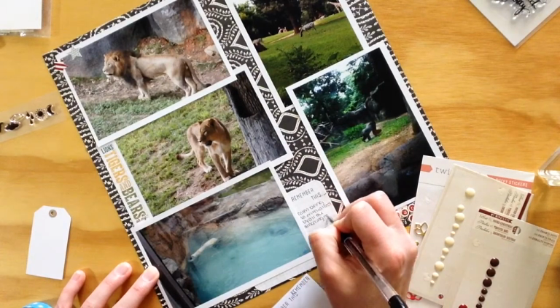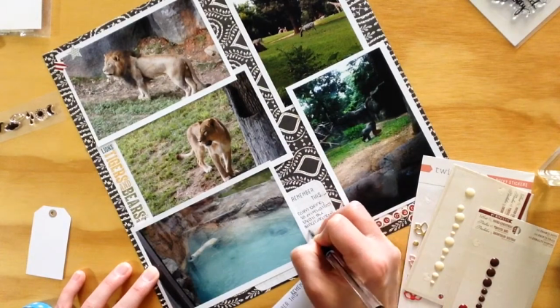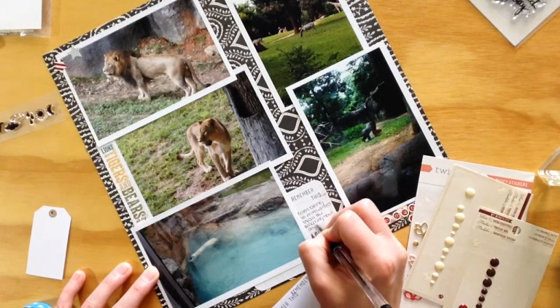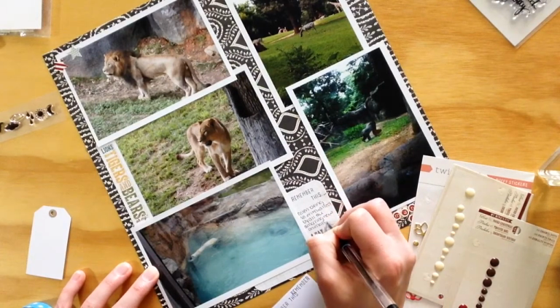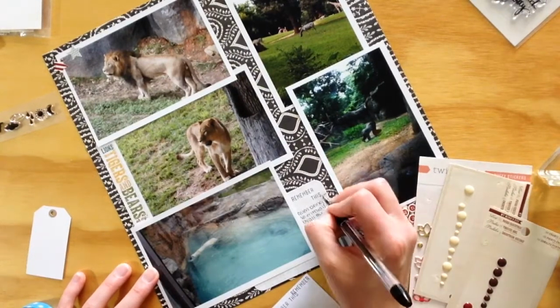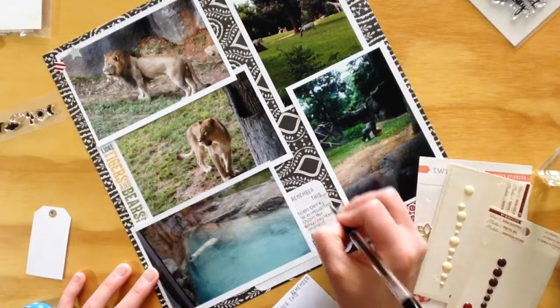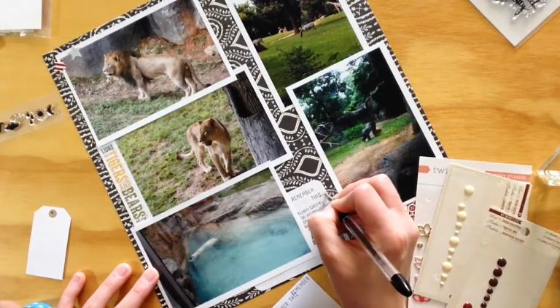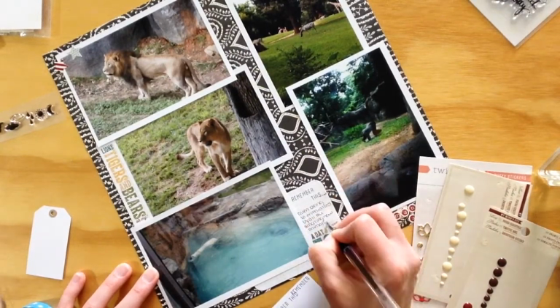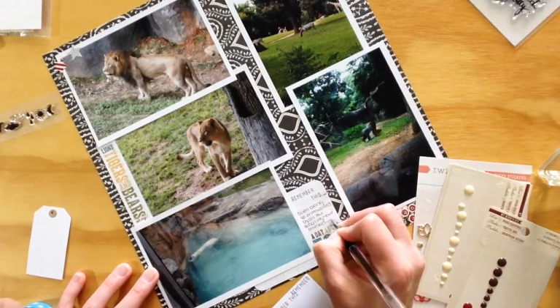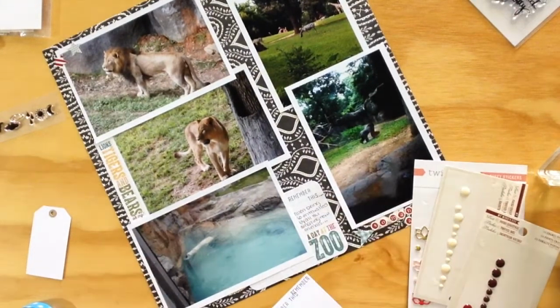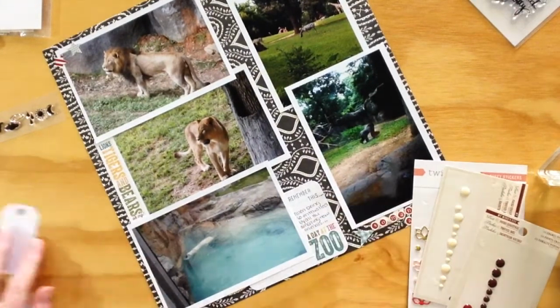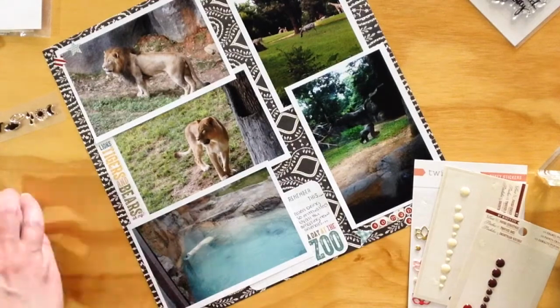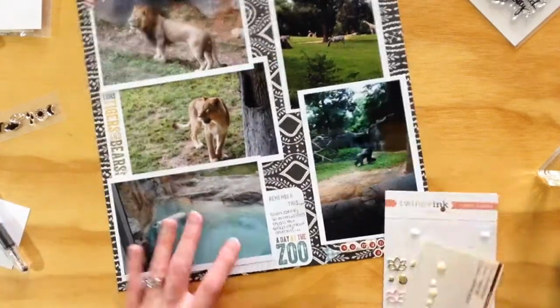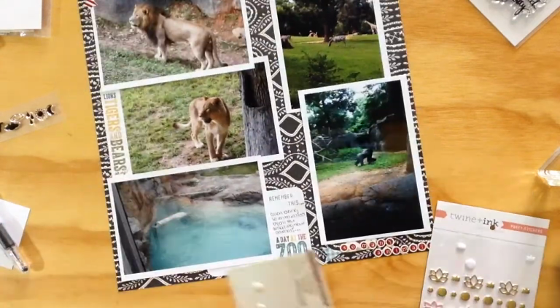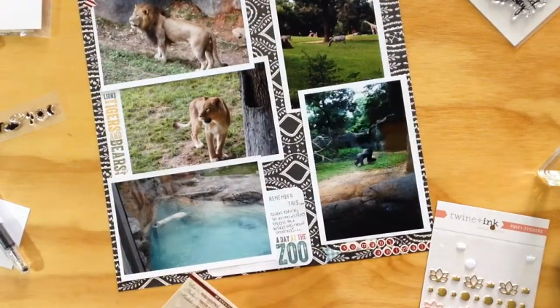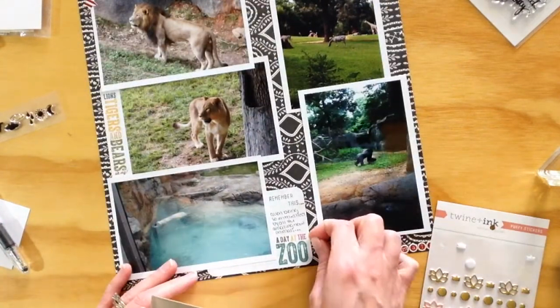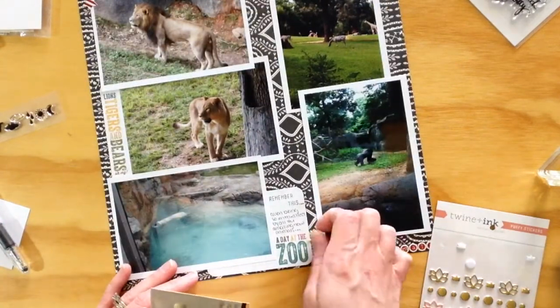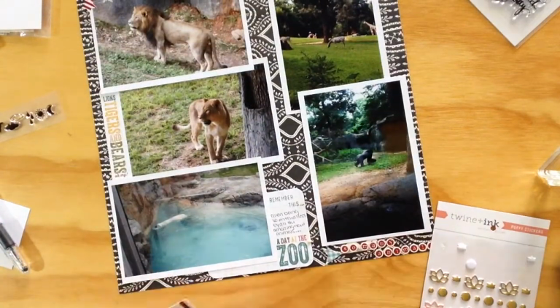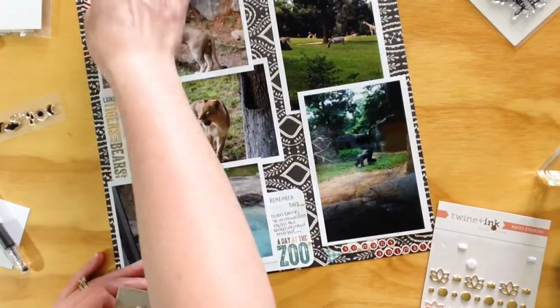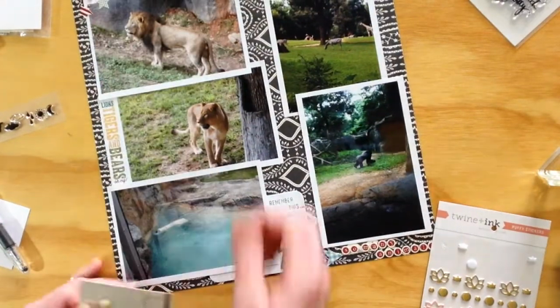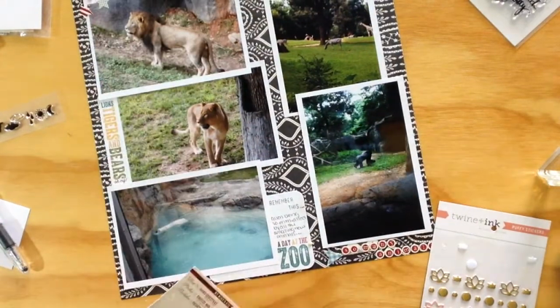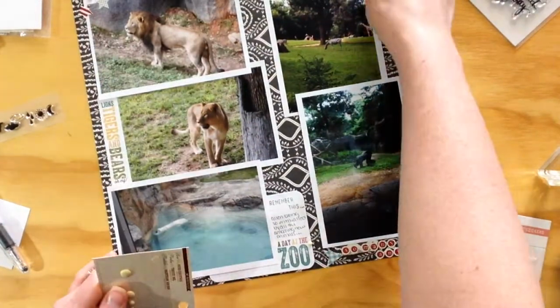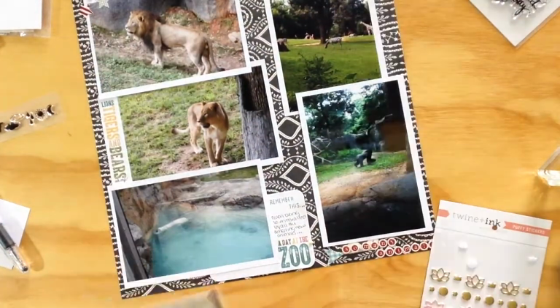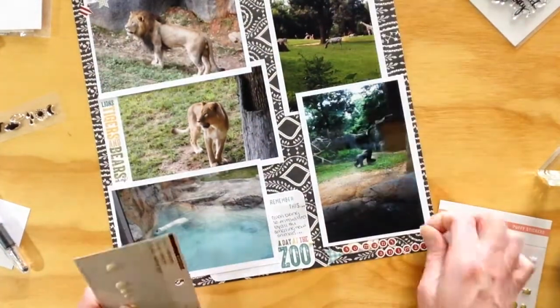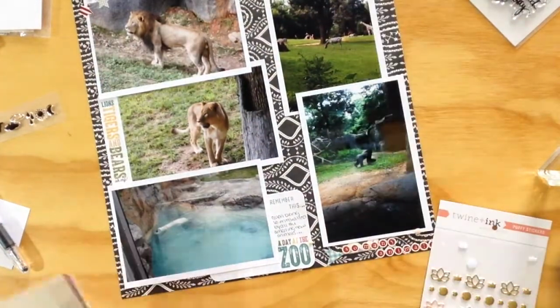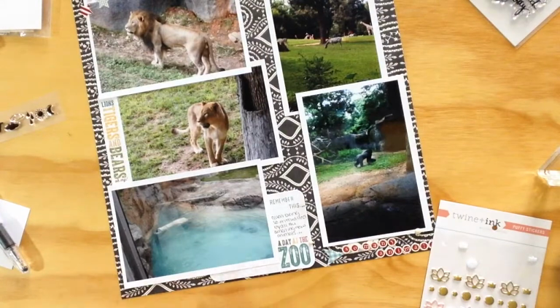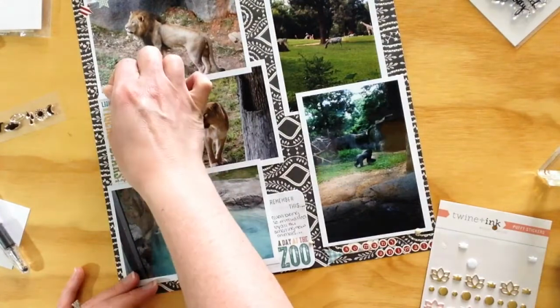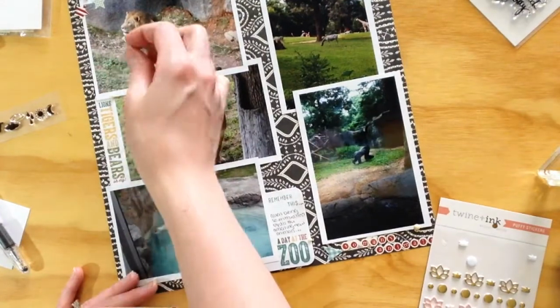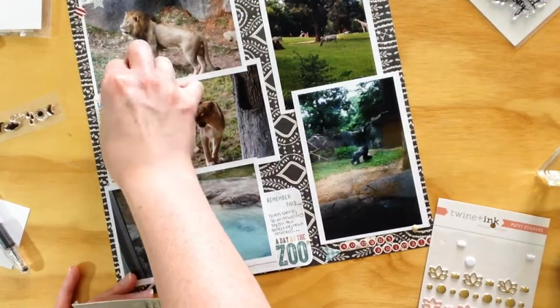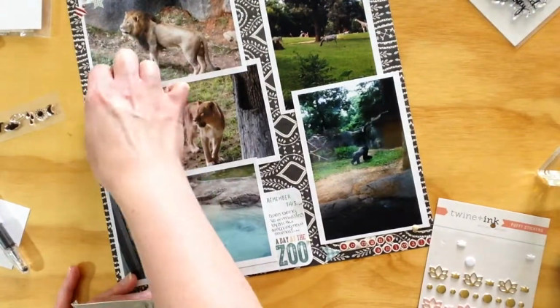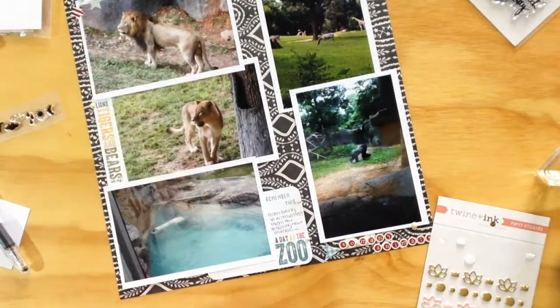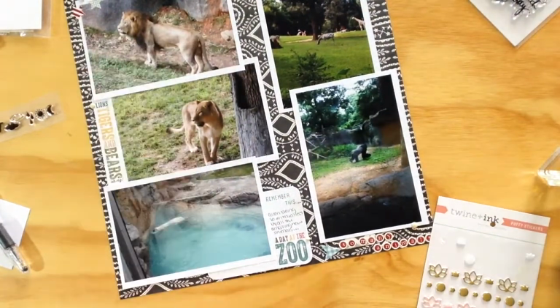I'm adding my journaling, and I did add a stamp that said 'Remember This.' This was from a Heidi Swapp stamp set — a very small stamp set, but it has some really cute small stamps that are great for Project Life or scrapbooking.